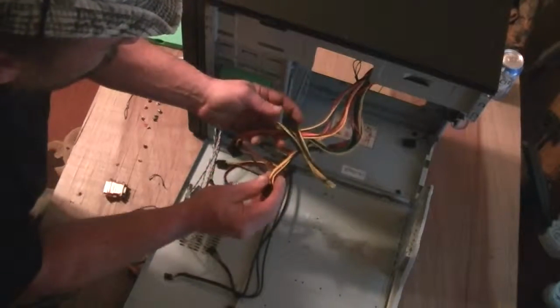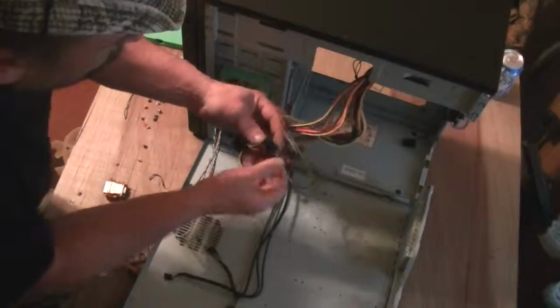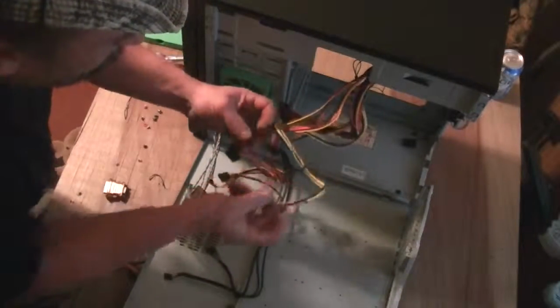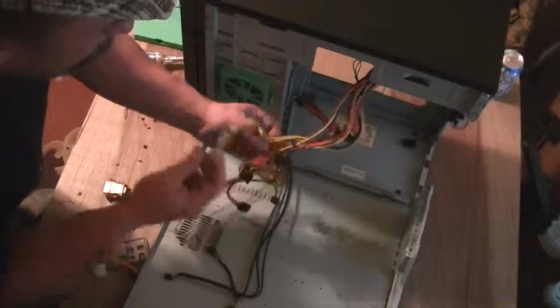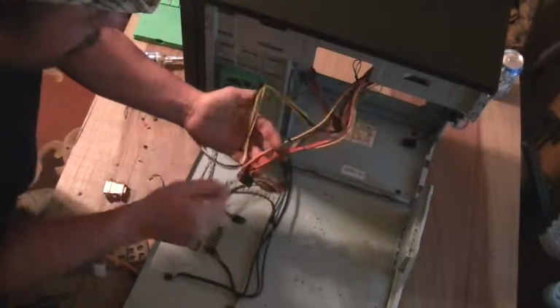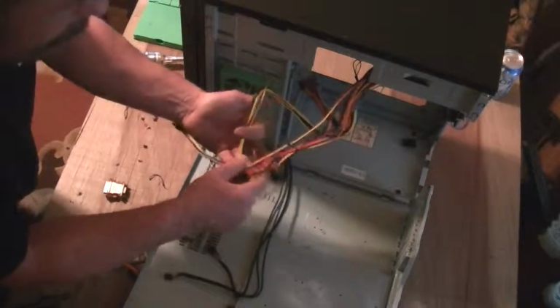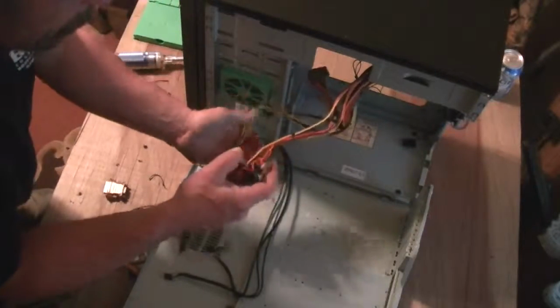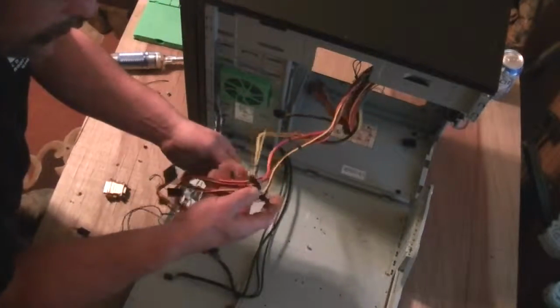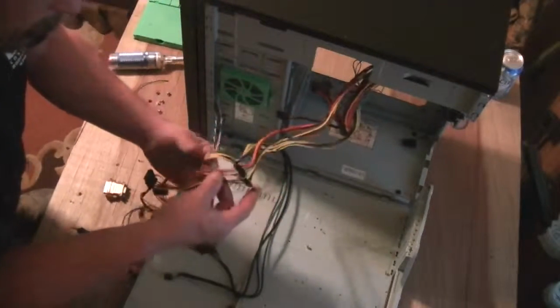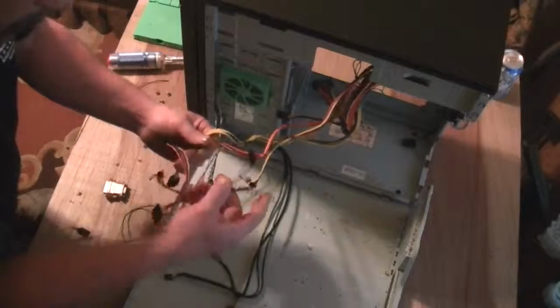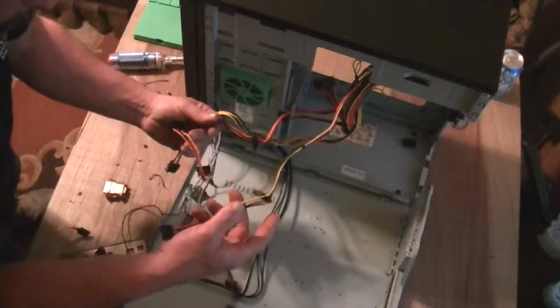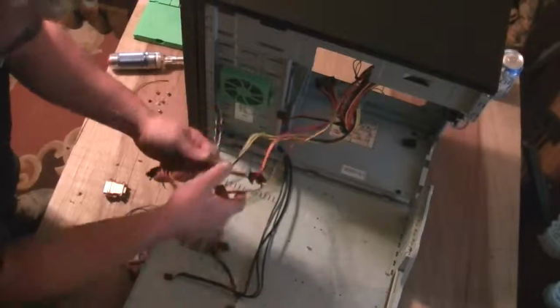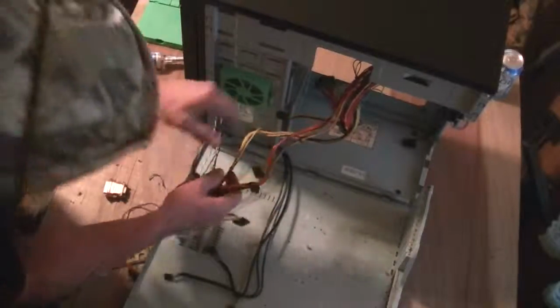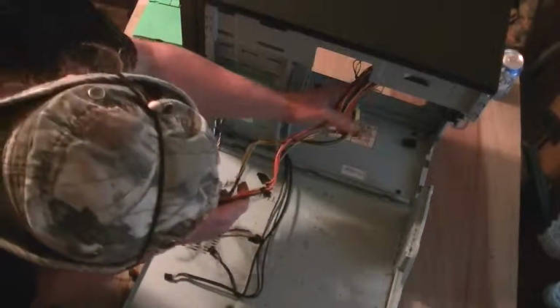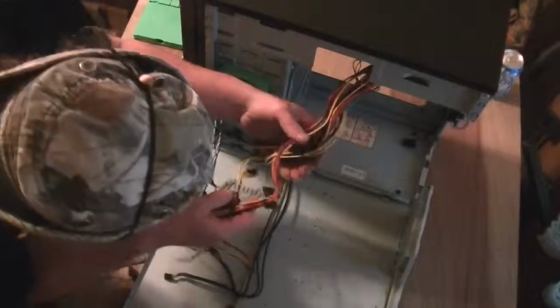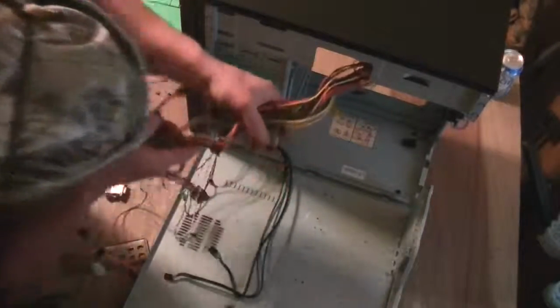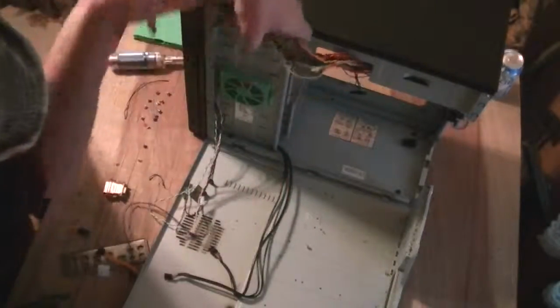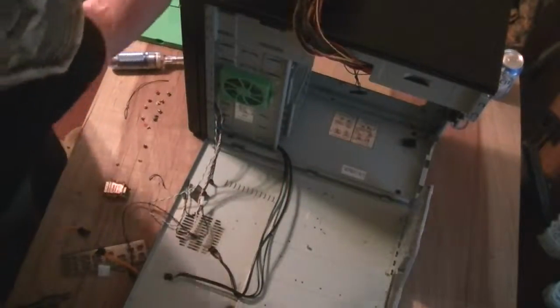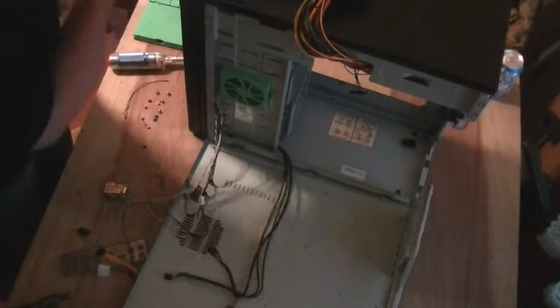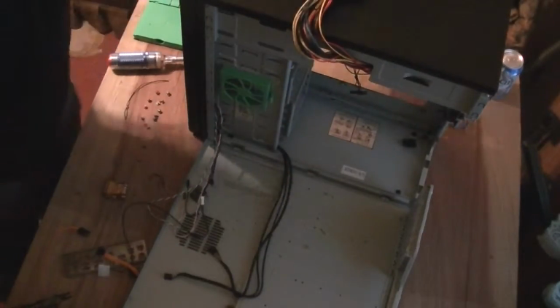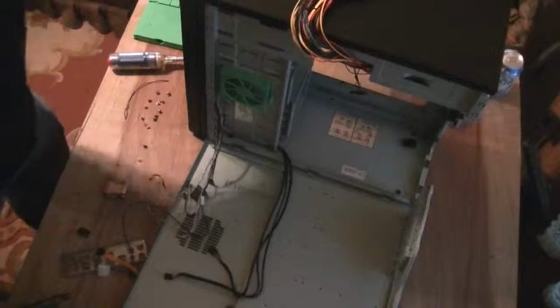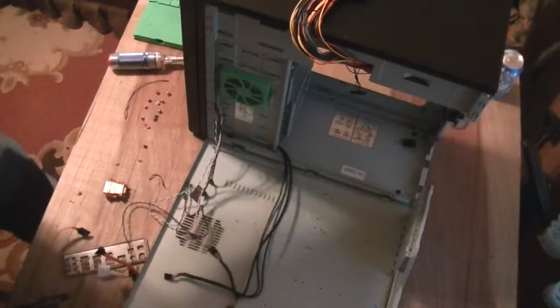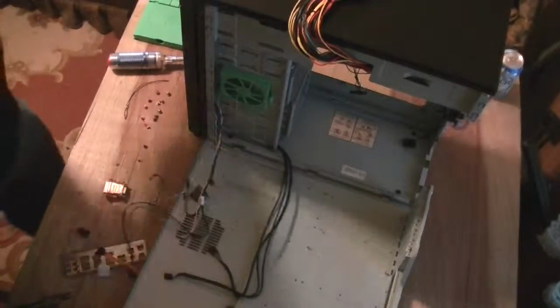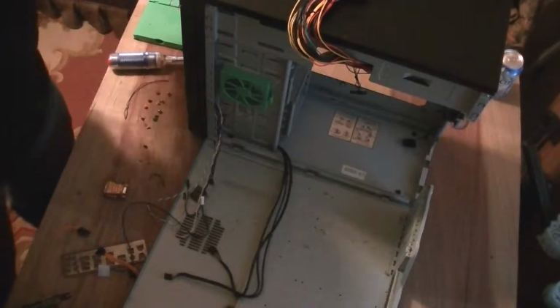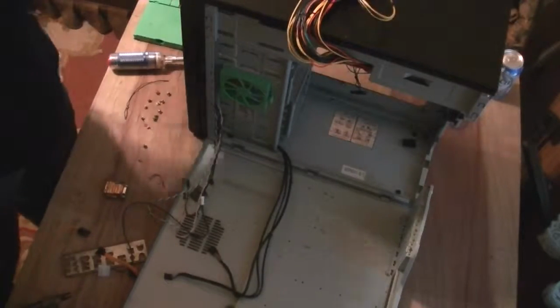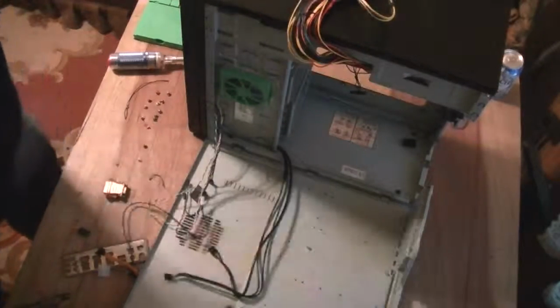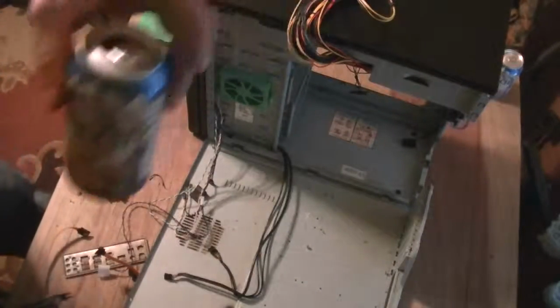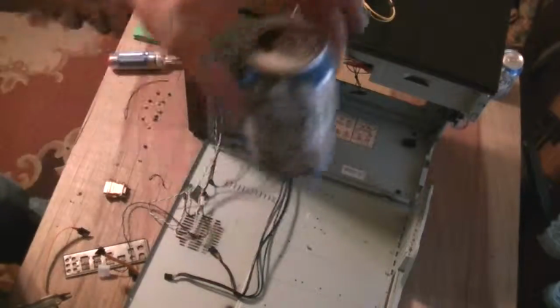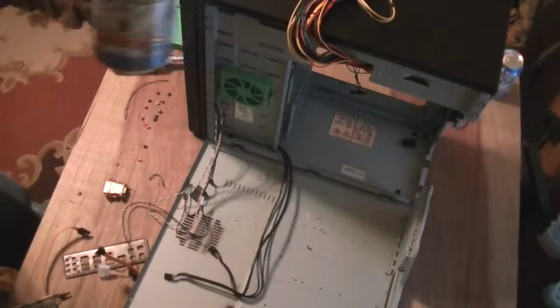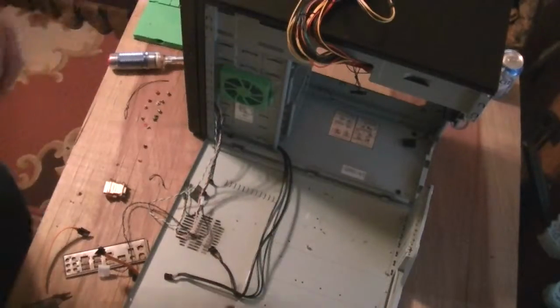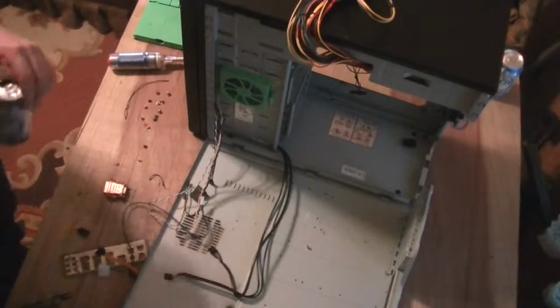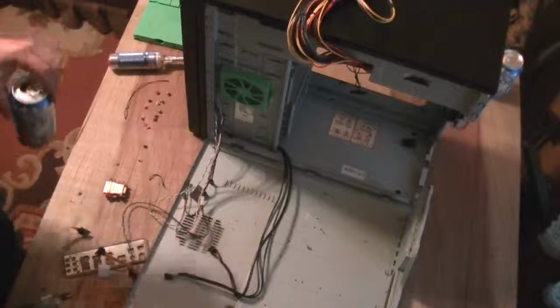Well, his last power supply lasted him five, six years, so you can't bitch about that. Okay, we'll get that stuff up out of the way and we're going to take a quick break. Be right back.